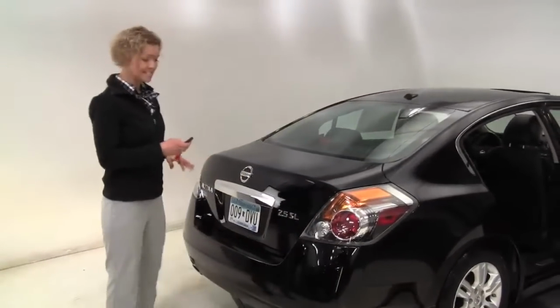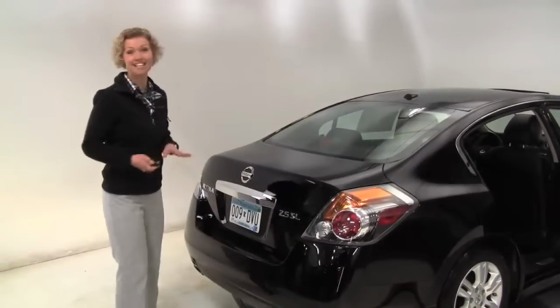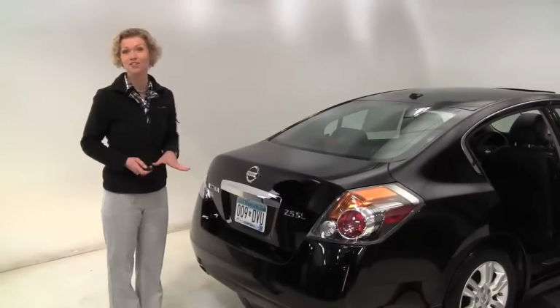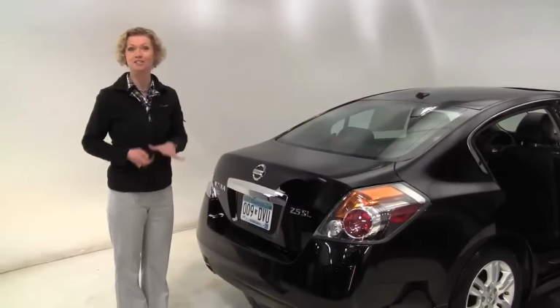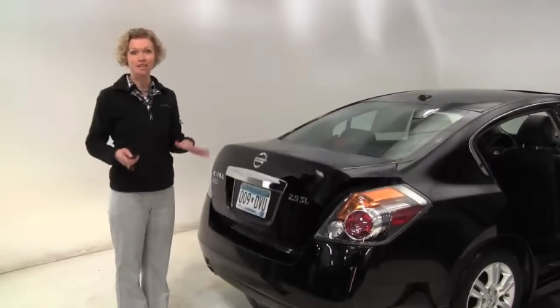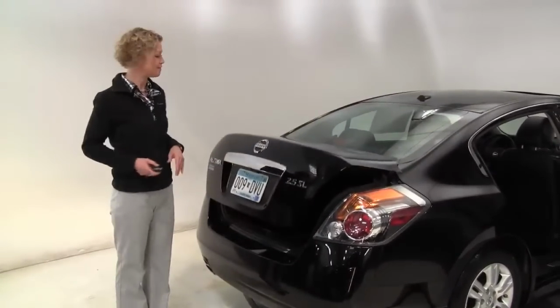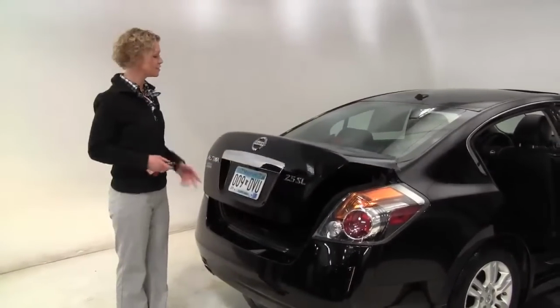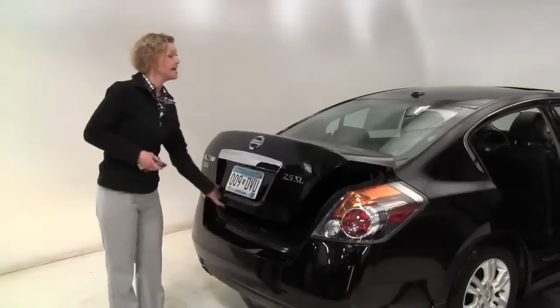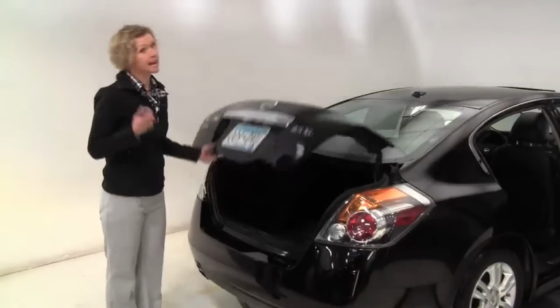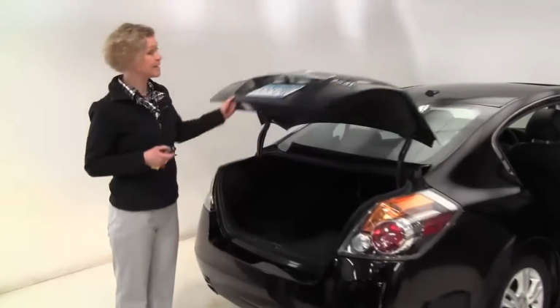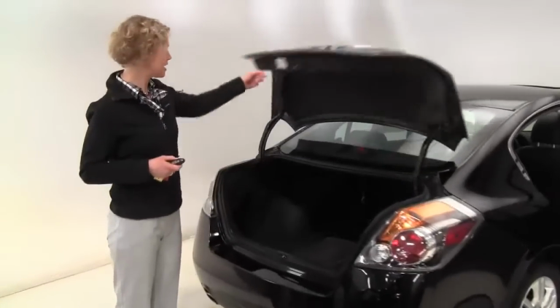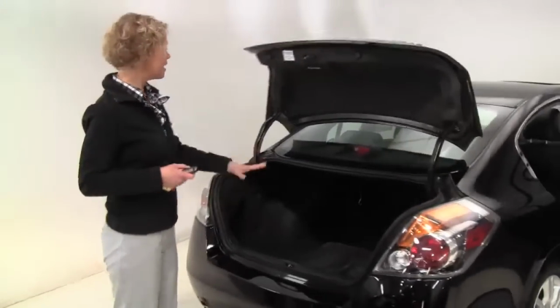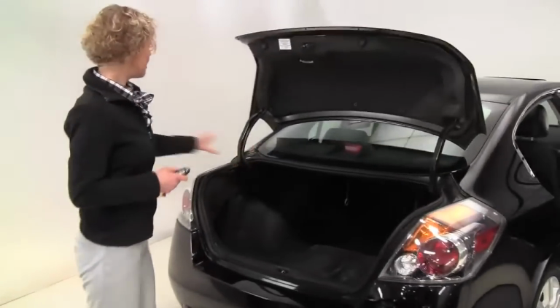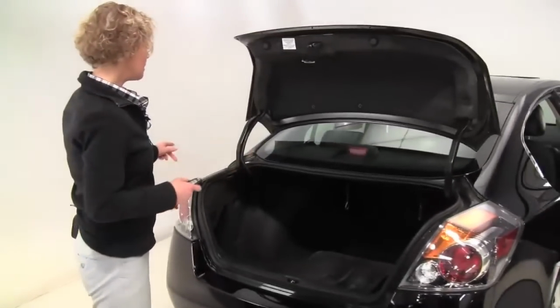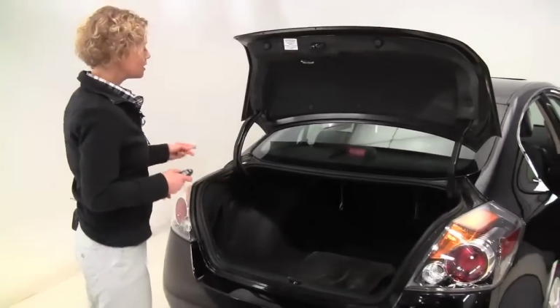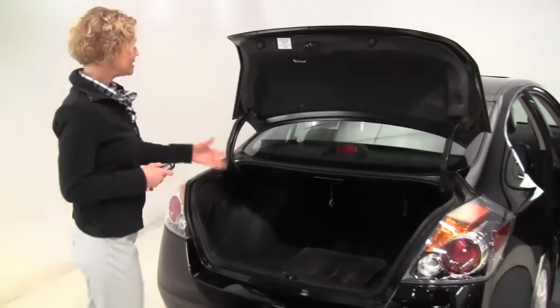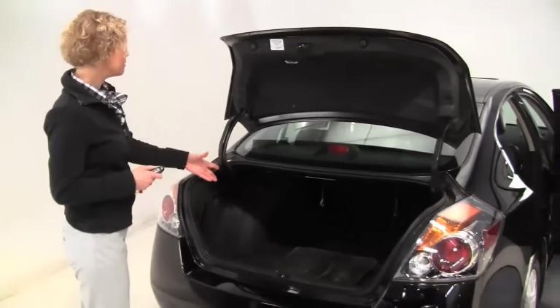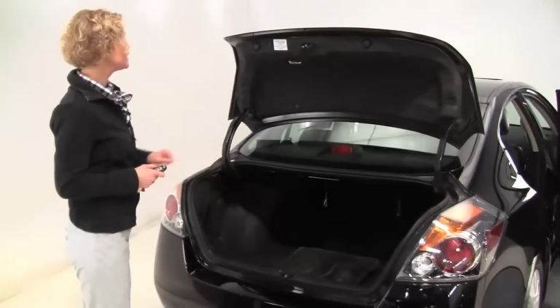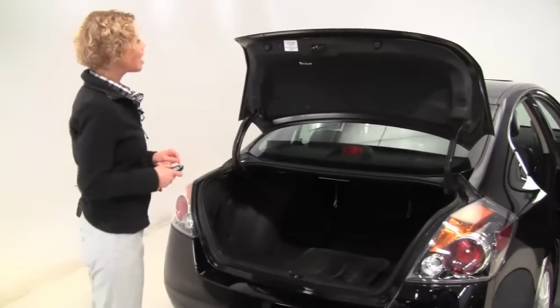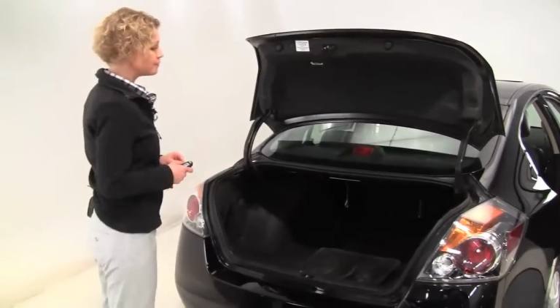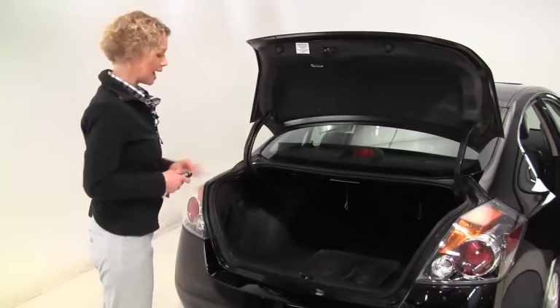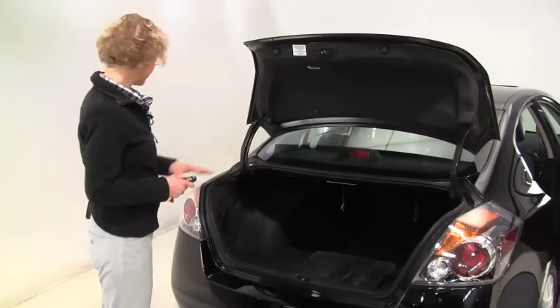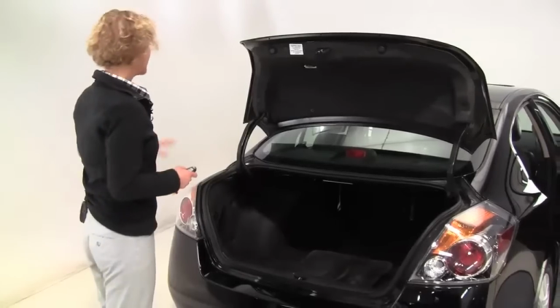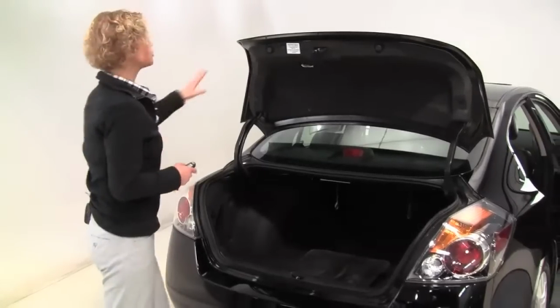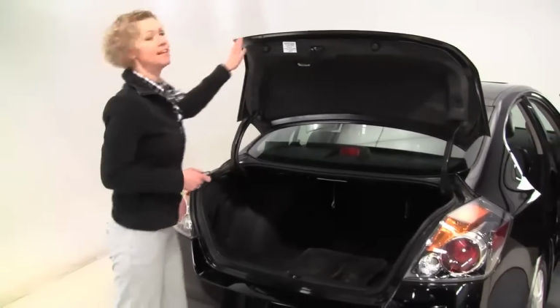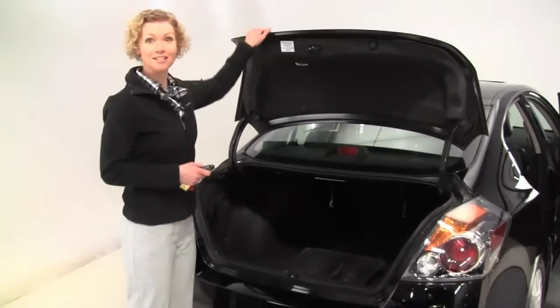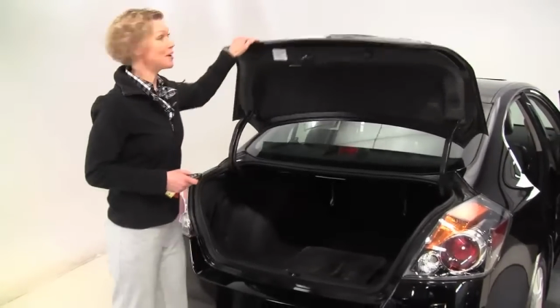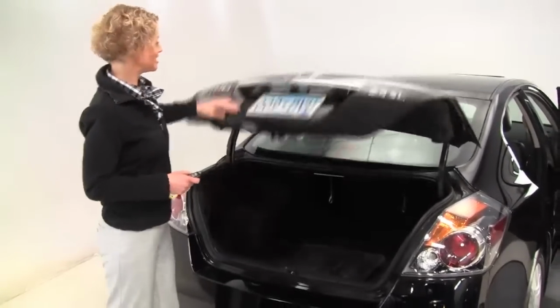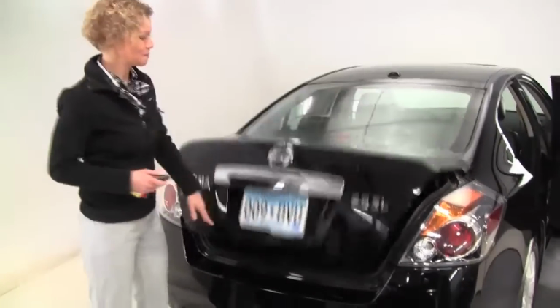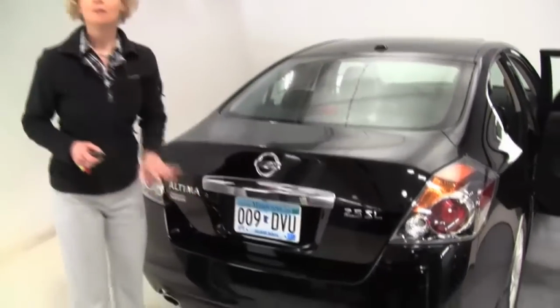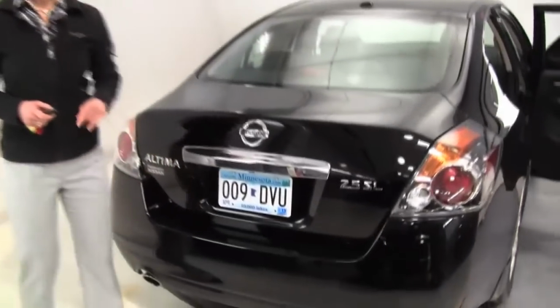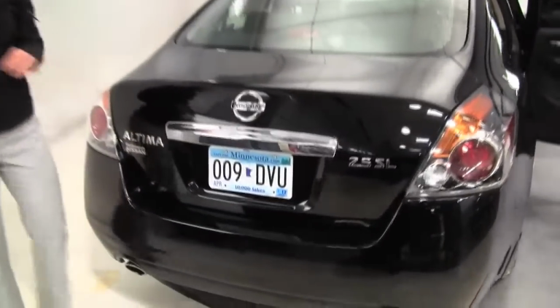Now this is the SL, so this has really great features: standard intelligent key, a nice amount of trunk space, a full set of carpeted floor mats, the paint looks great, the body's in great condition, and it has a backup camera.